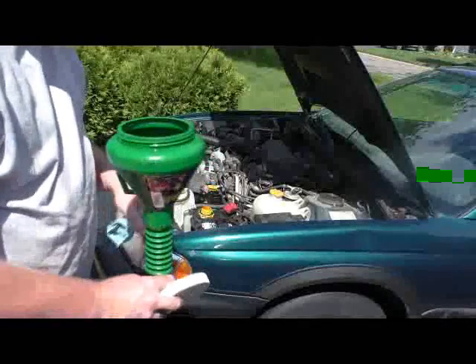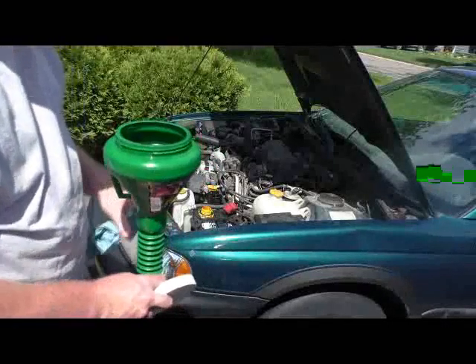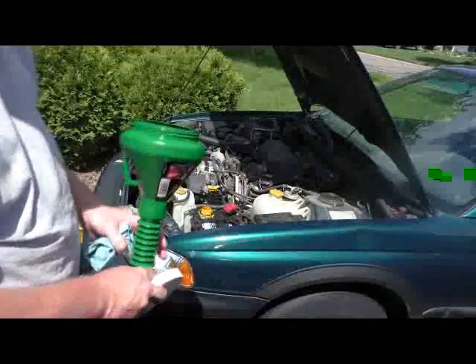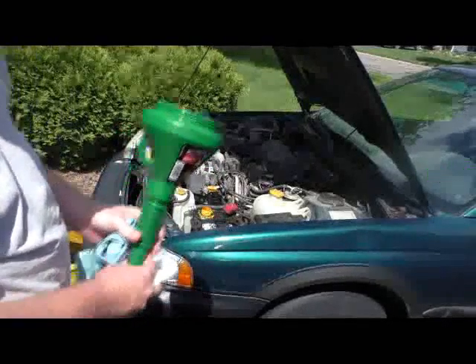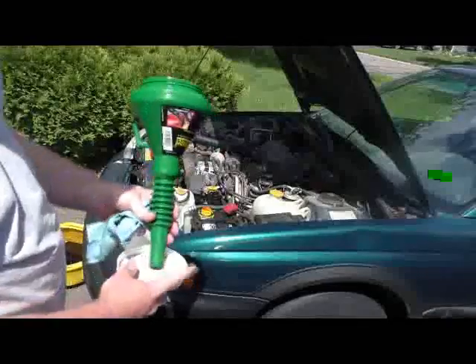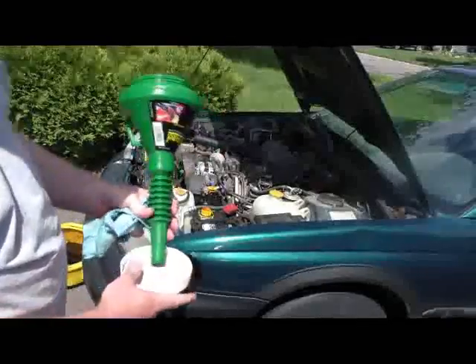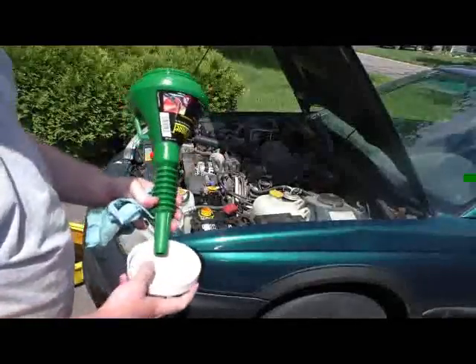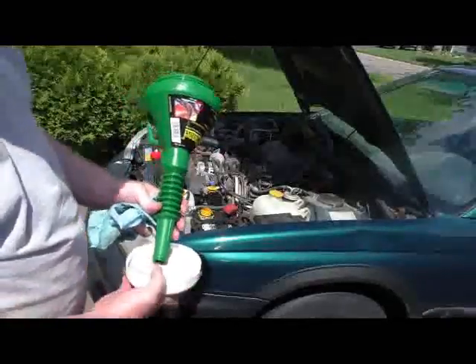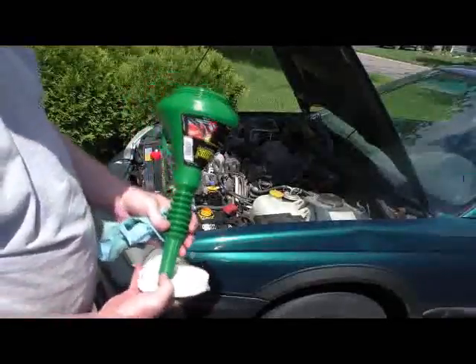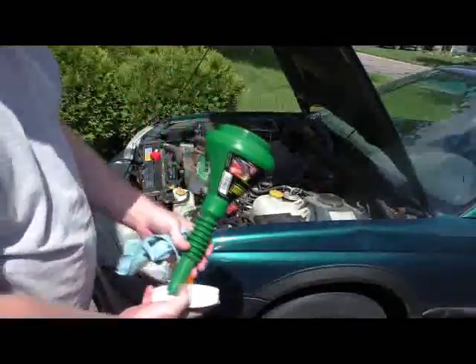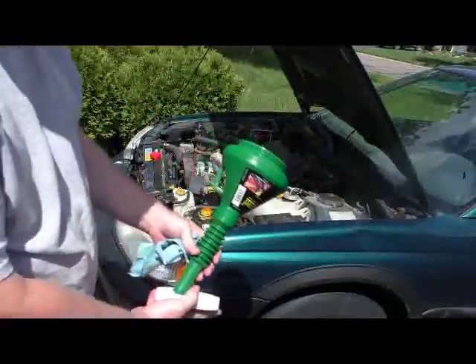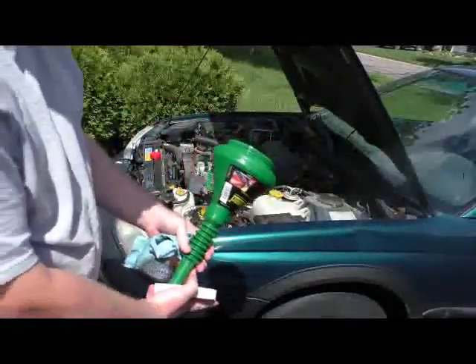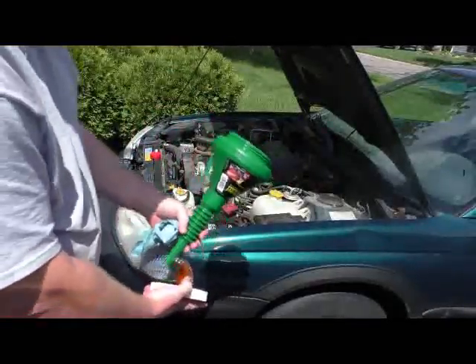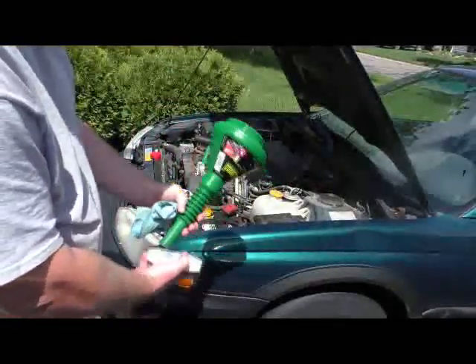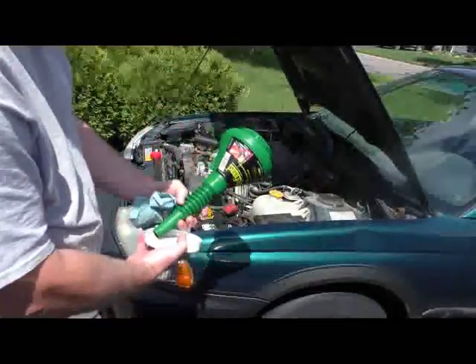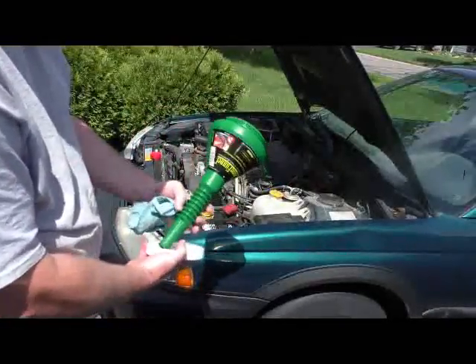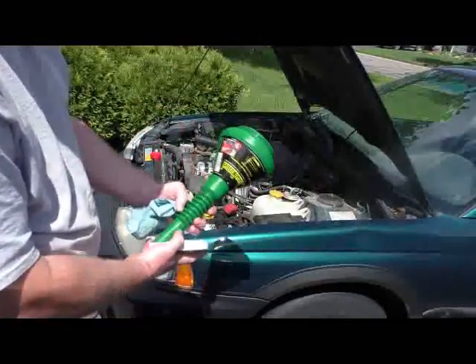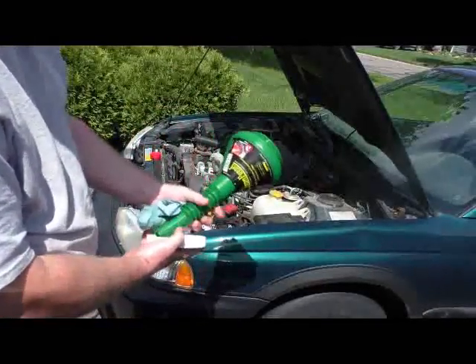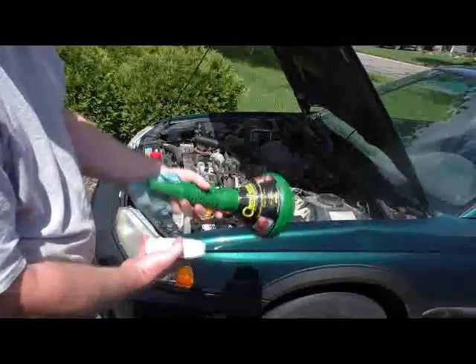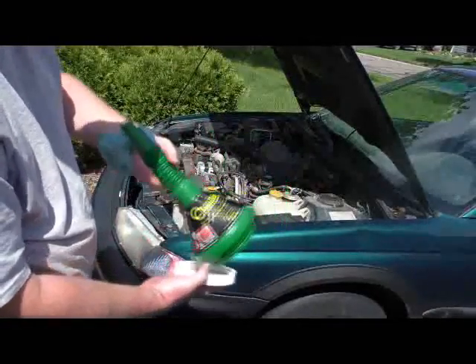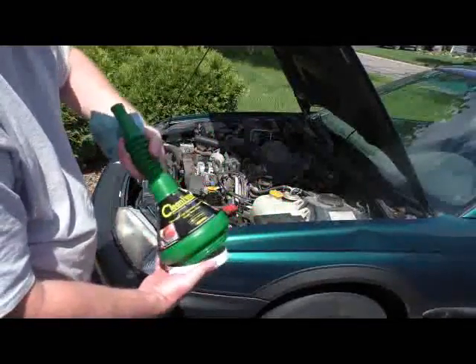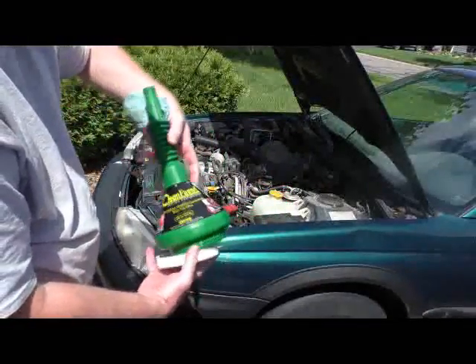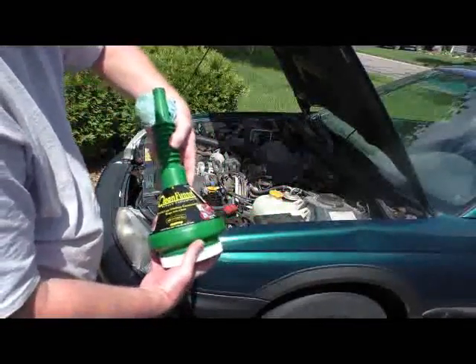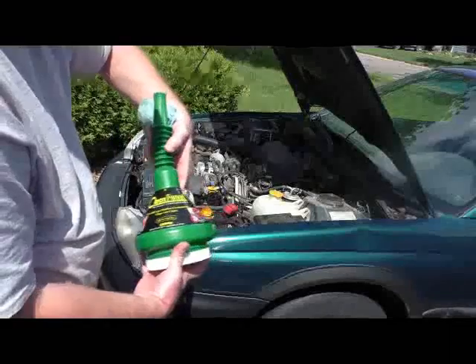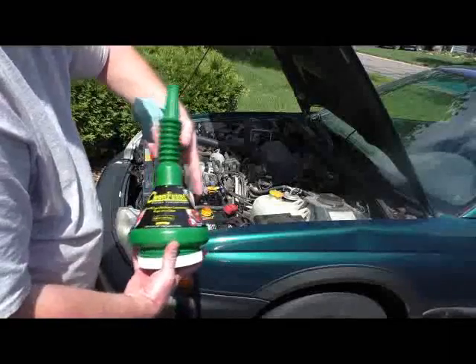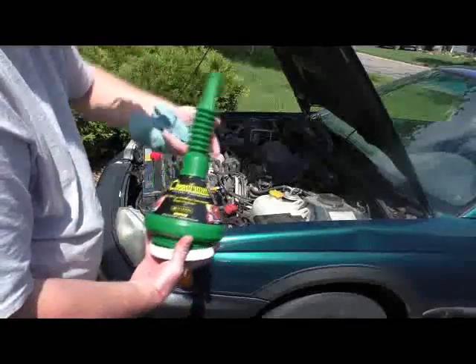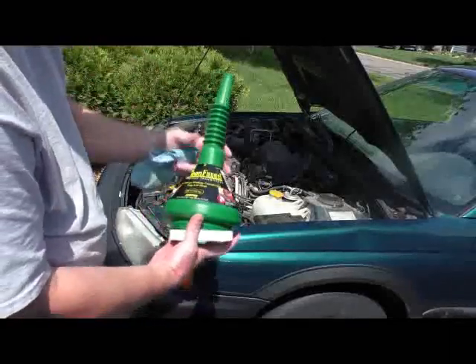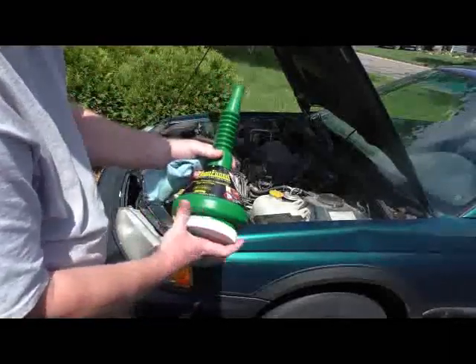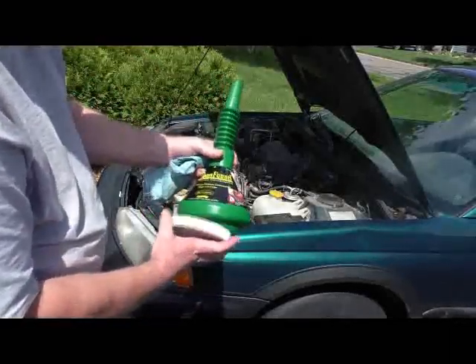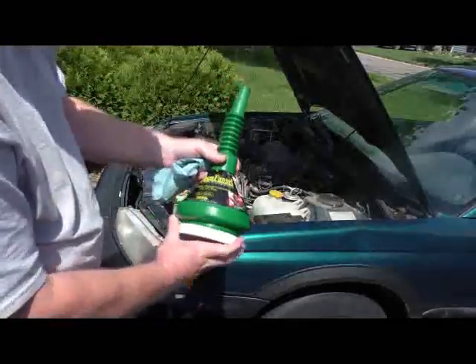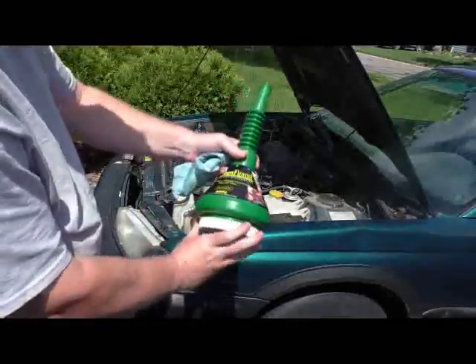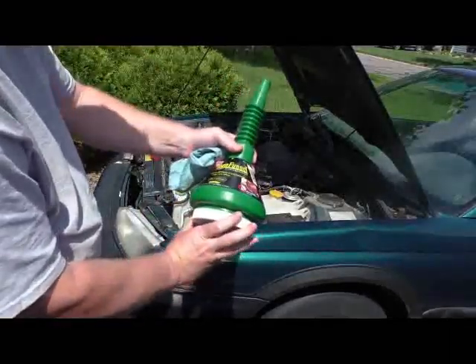Hey YouTubers, just a quick little tool tip here. There's a particular funnel I've gotten to really like: the Clean Funnel.